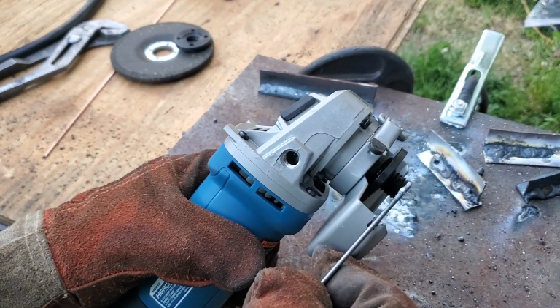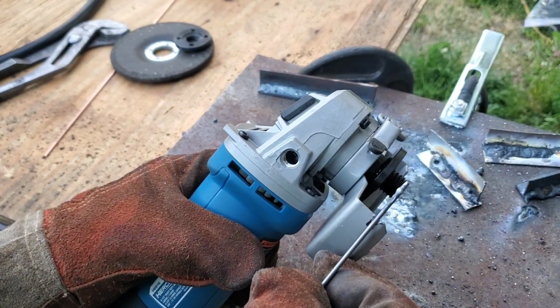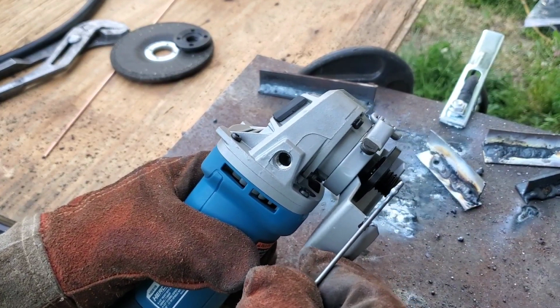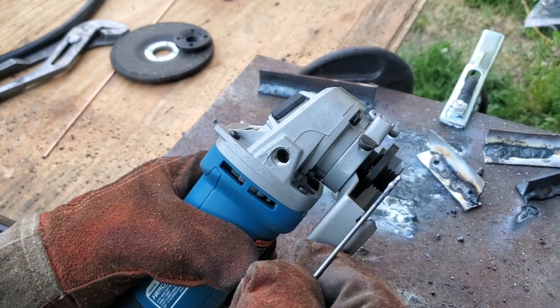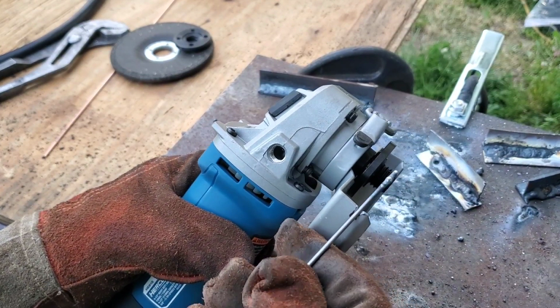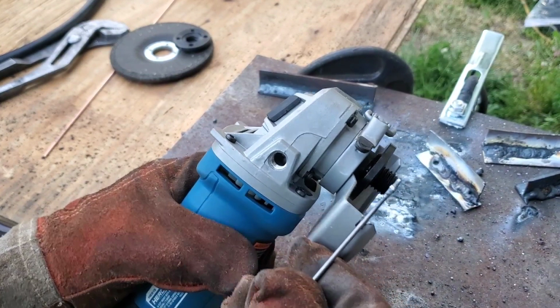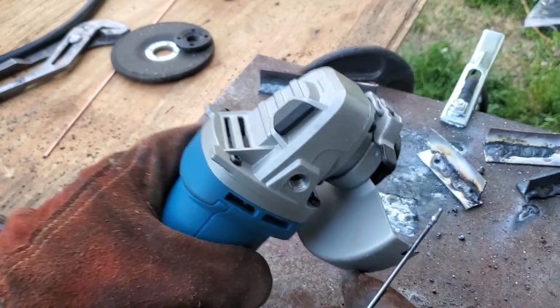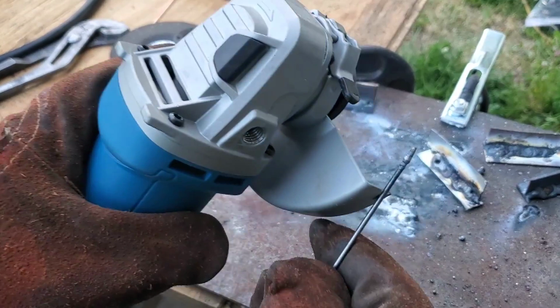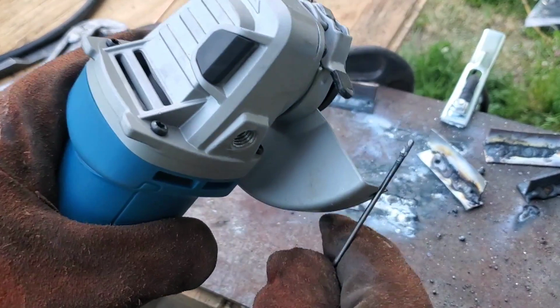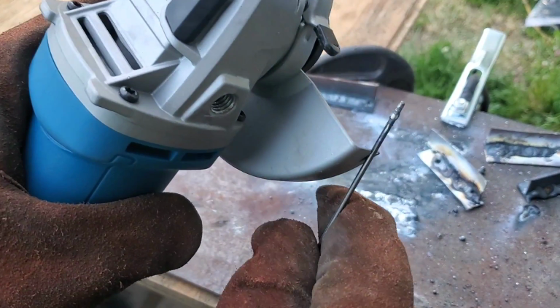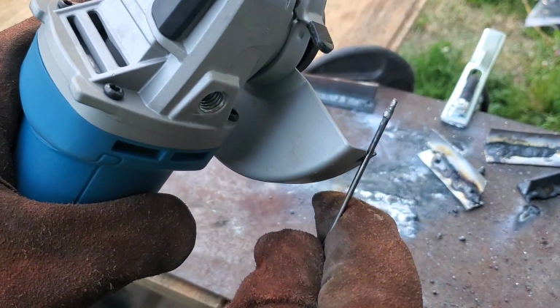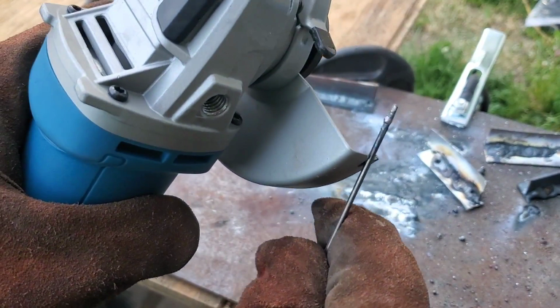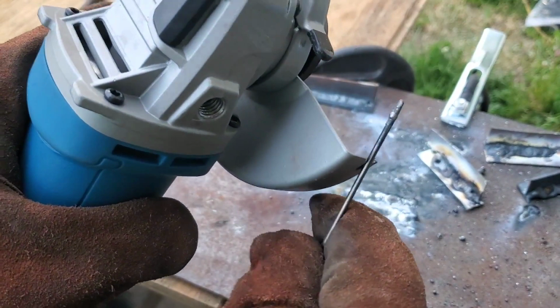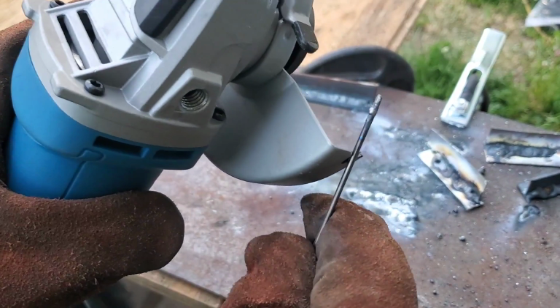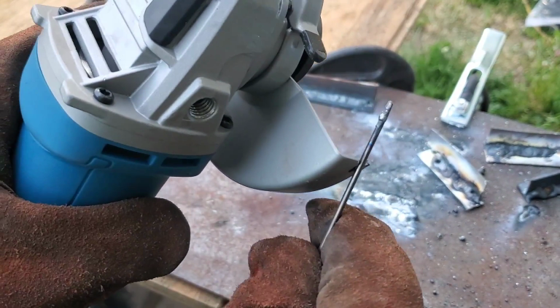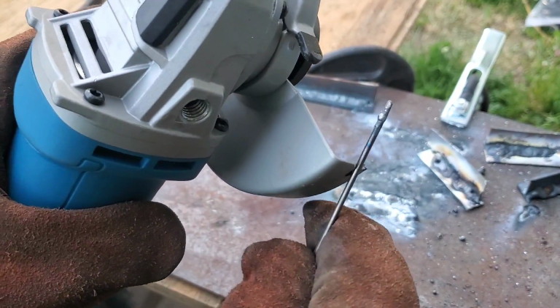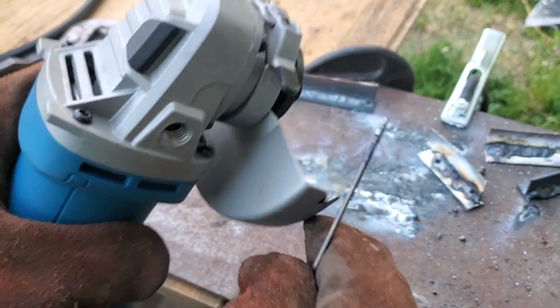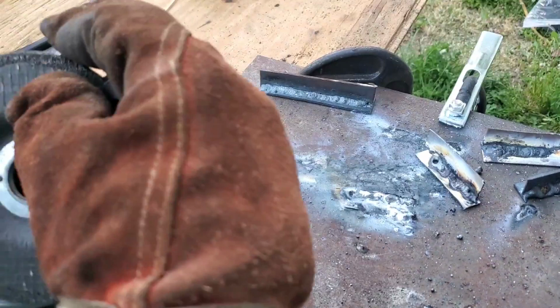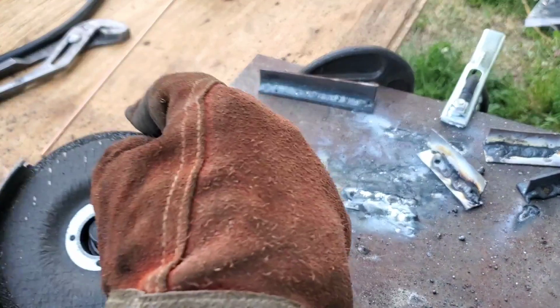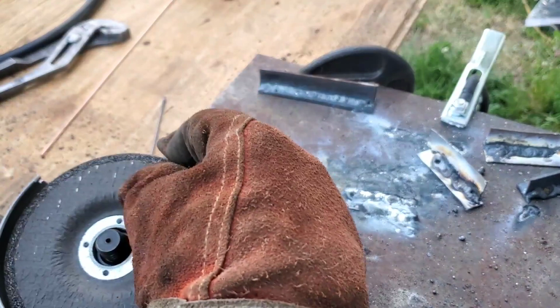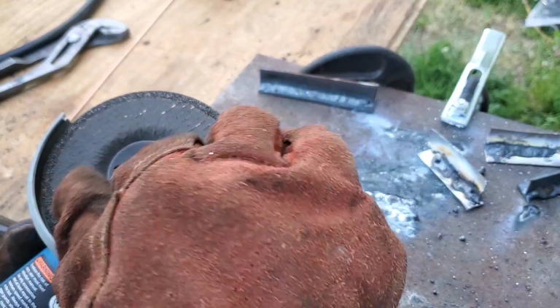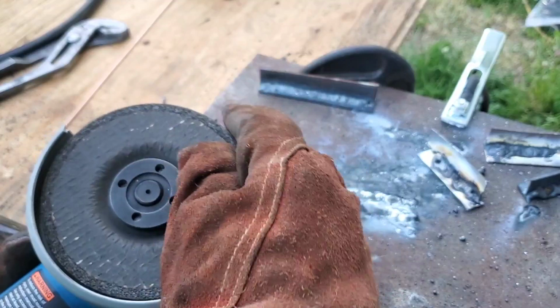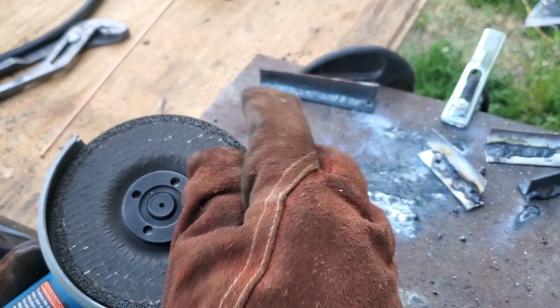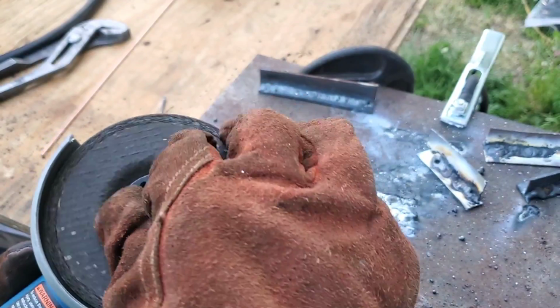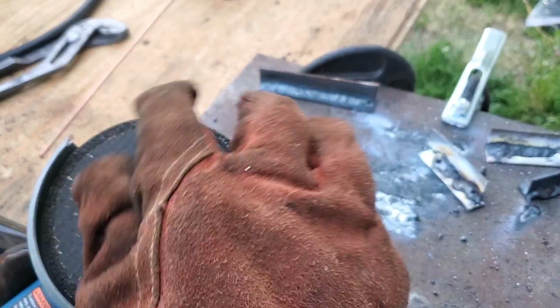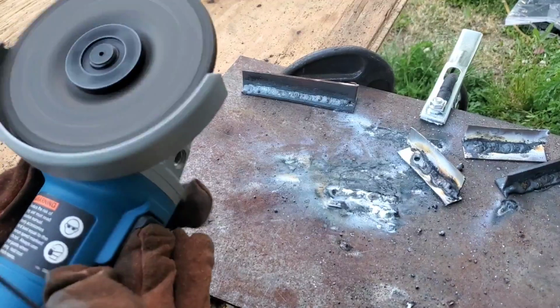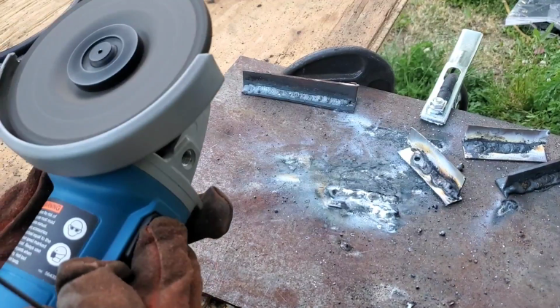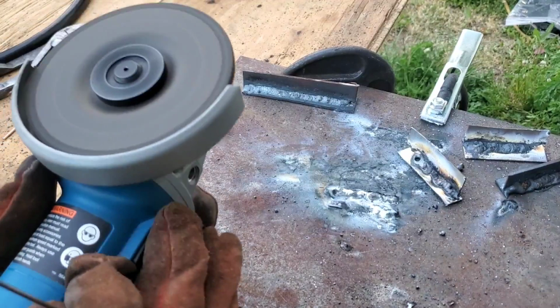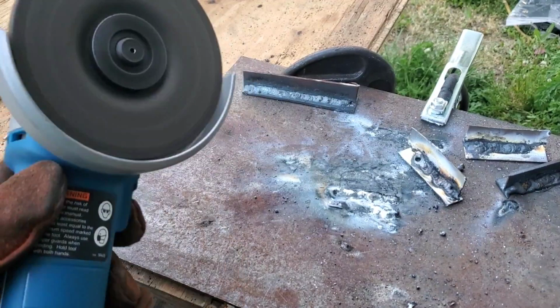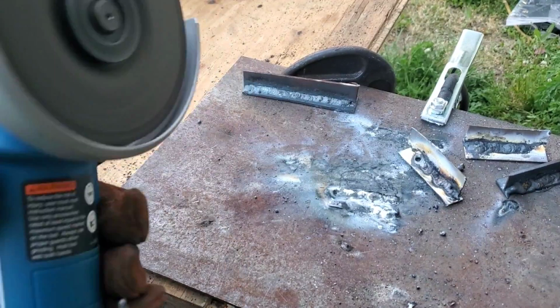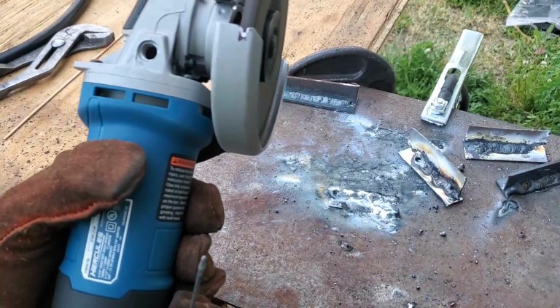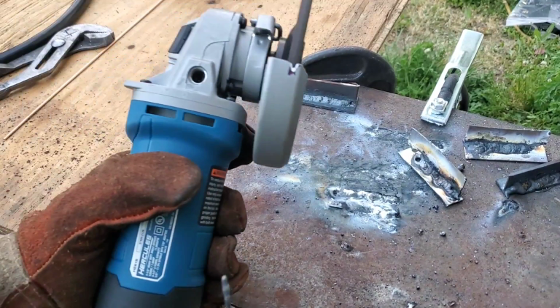Now take a look here. Steady's right in. Doesn't slide left or right. I think that might work fine. Get that wheel back on, tighten her down, start her up — let's see how it does.